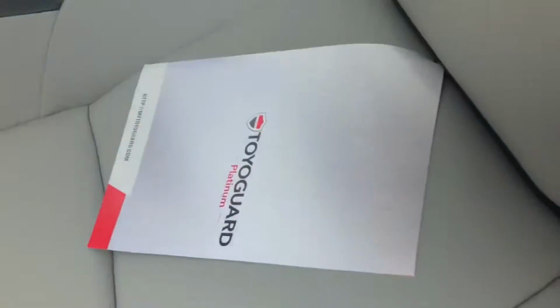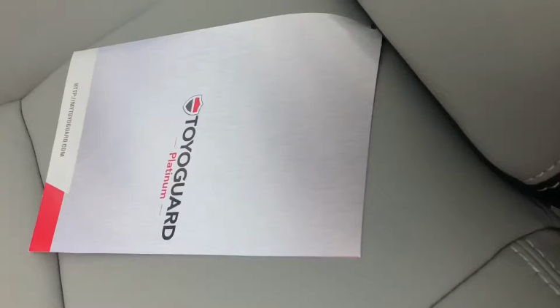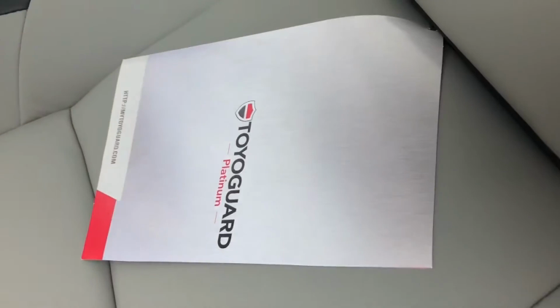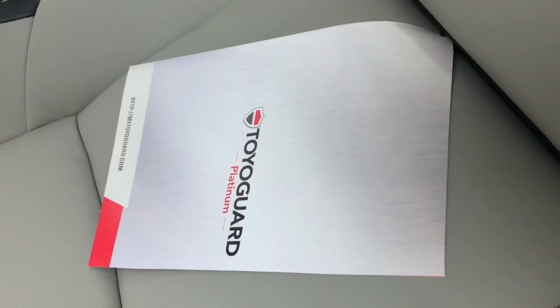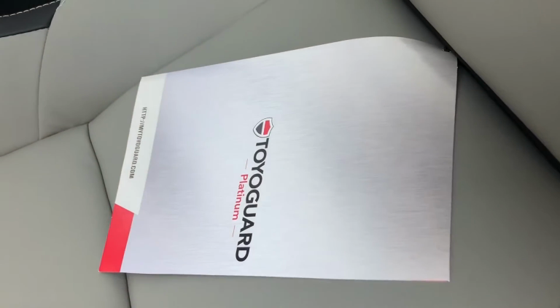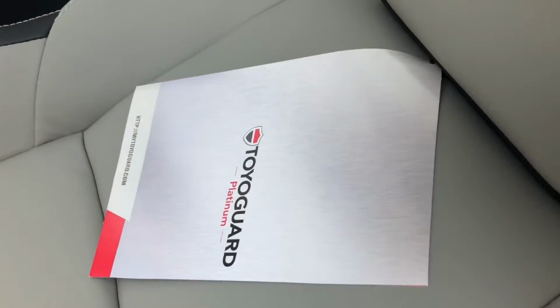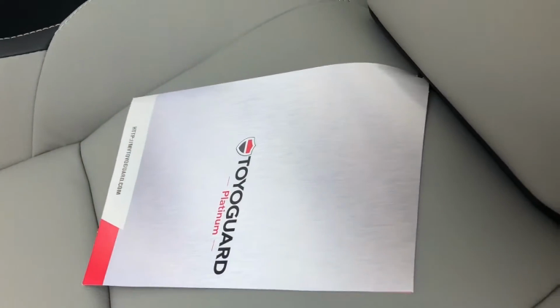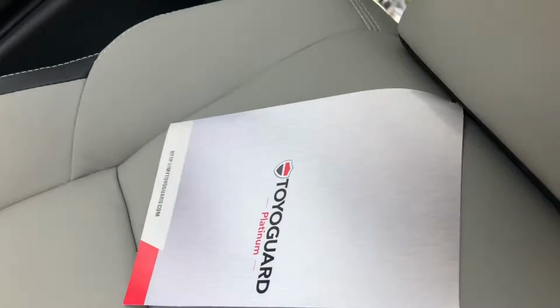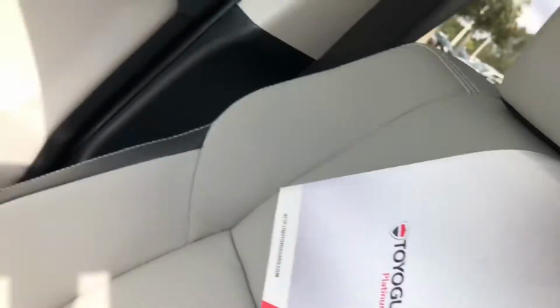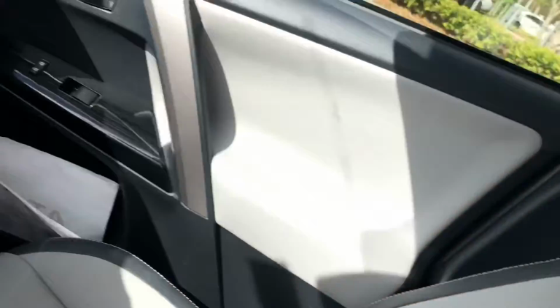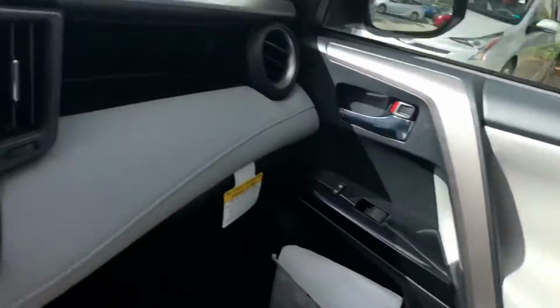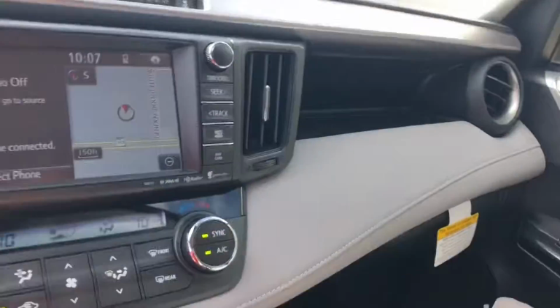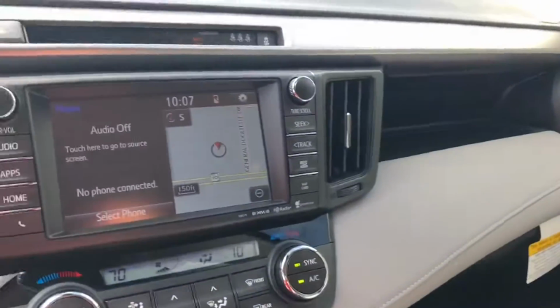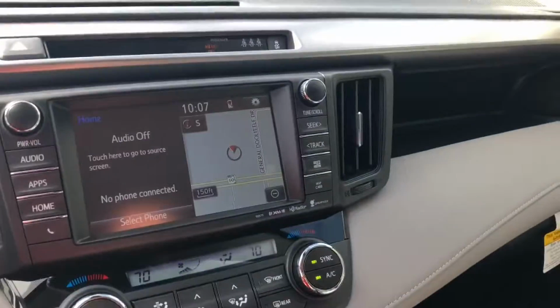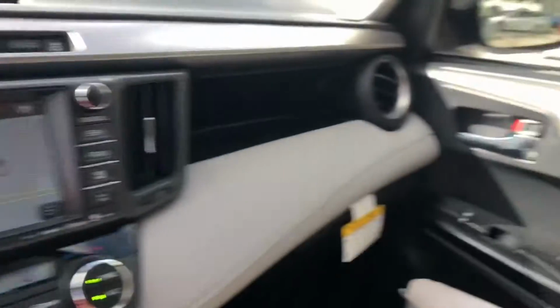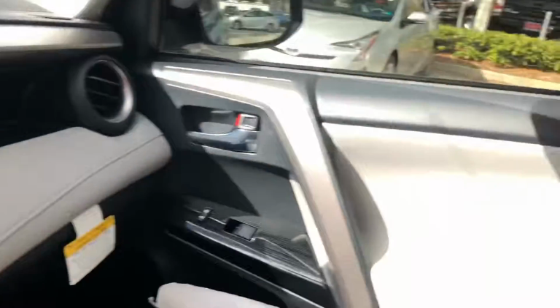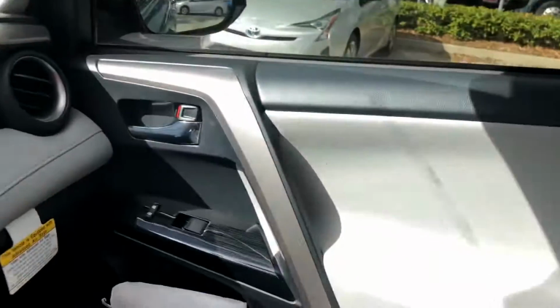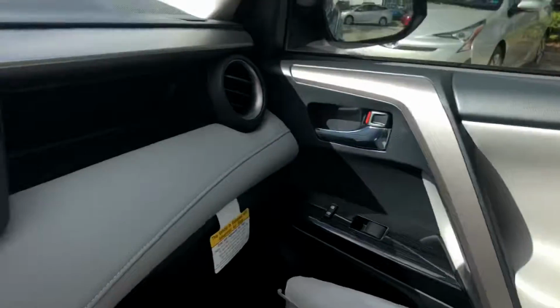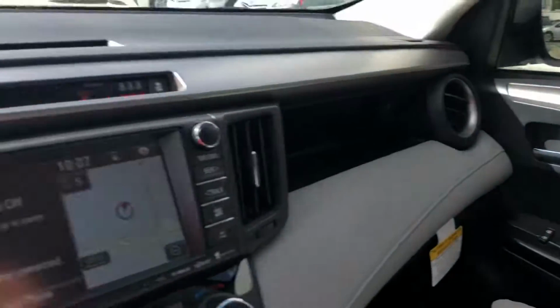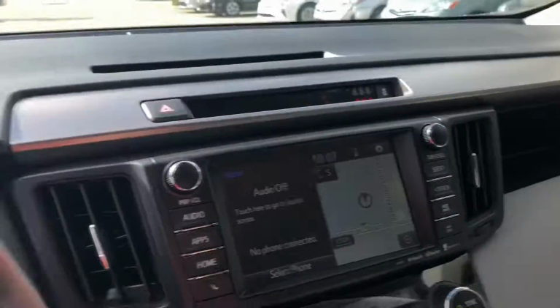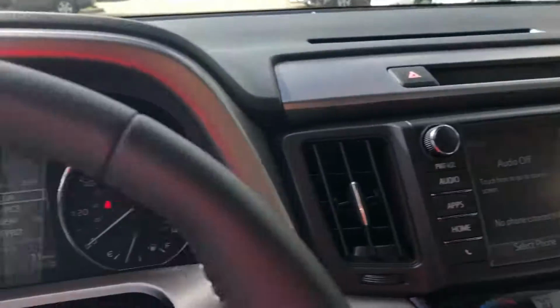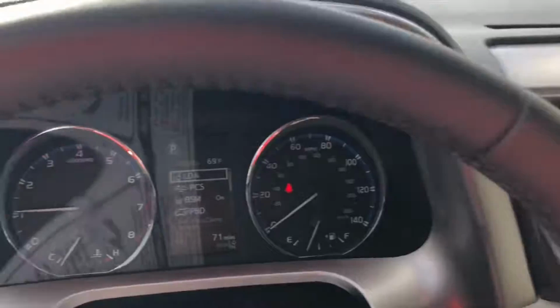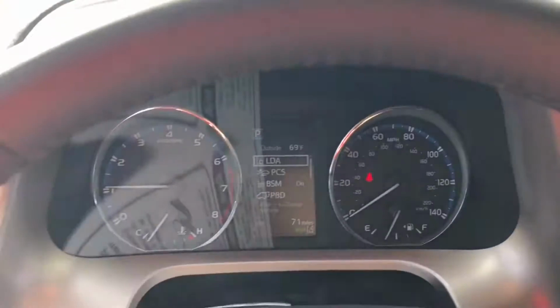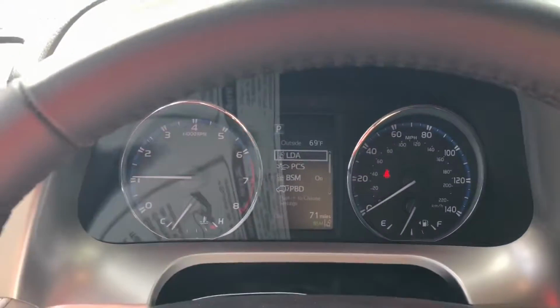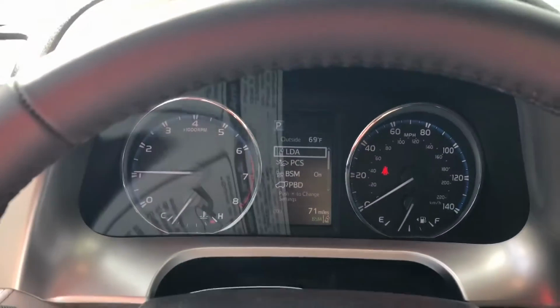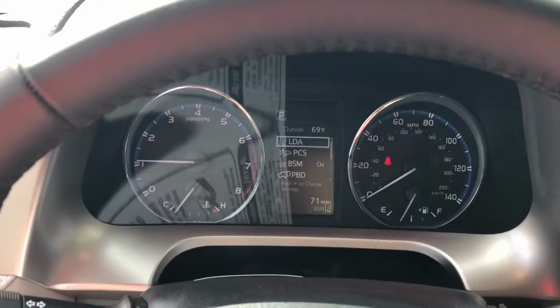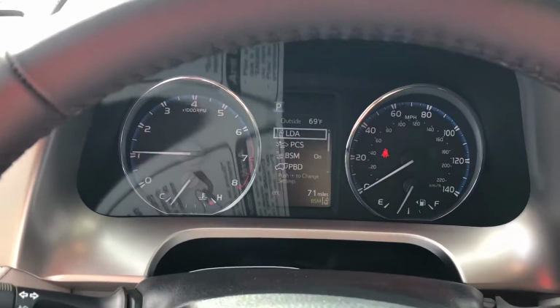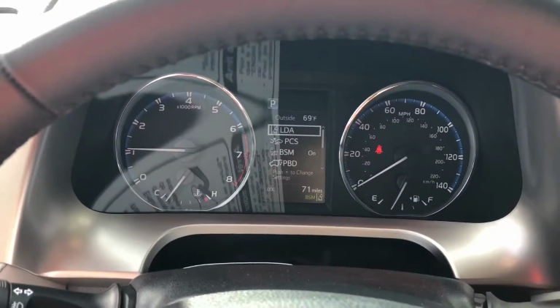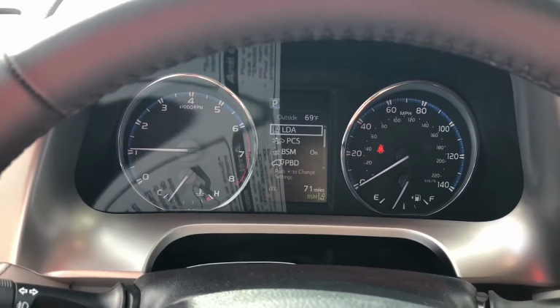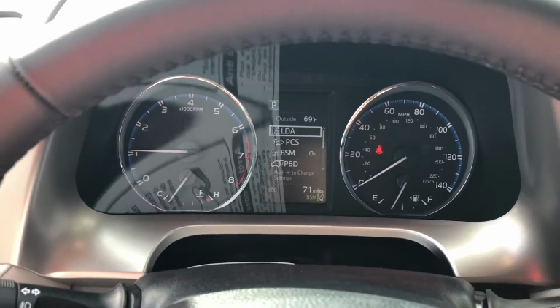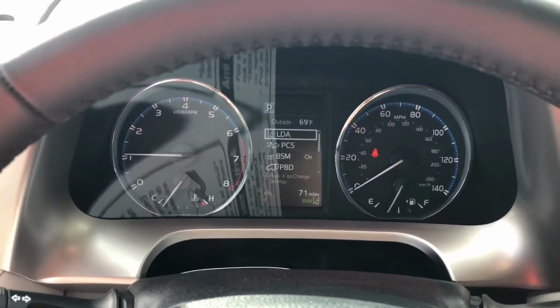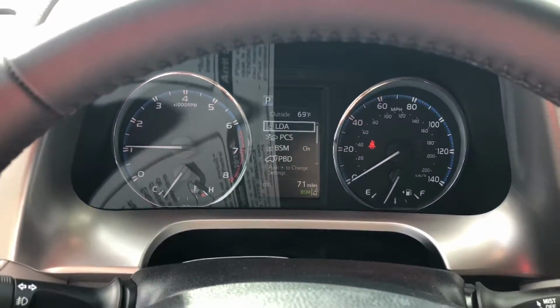45,000 miles complimentary maintenance with 60,000 miles complimentary roadside assistance. Tons of features here in the information center as well.